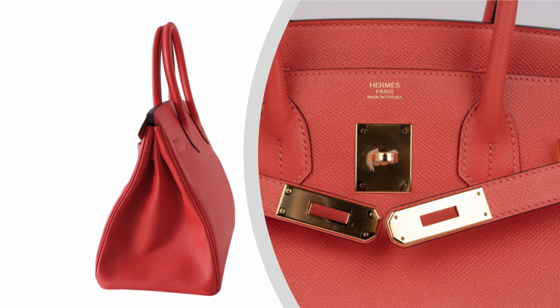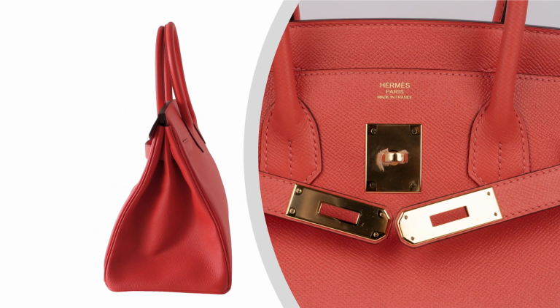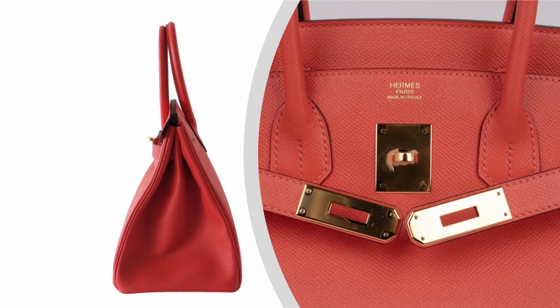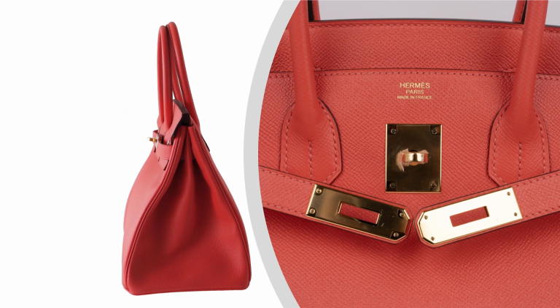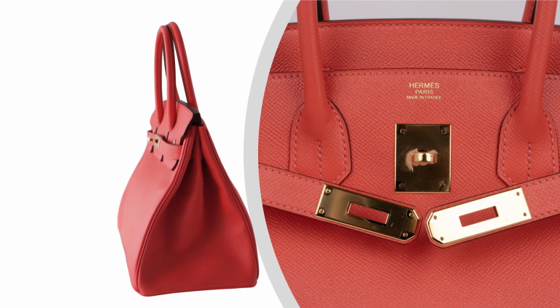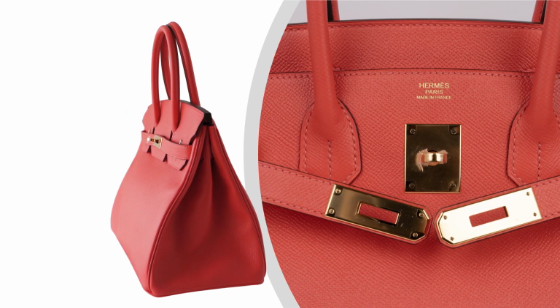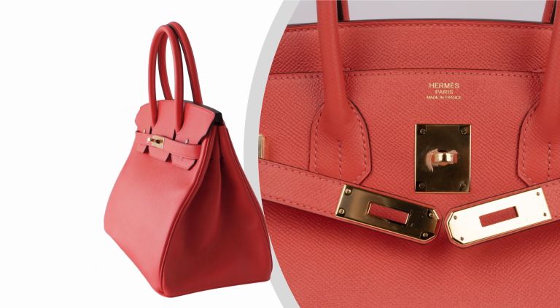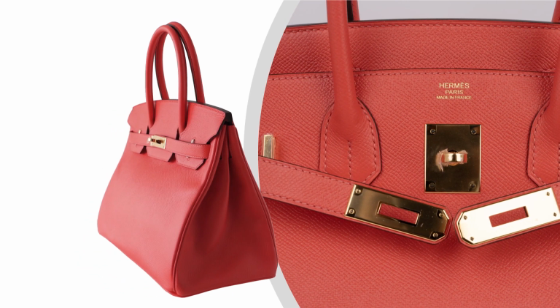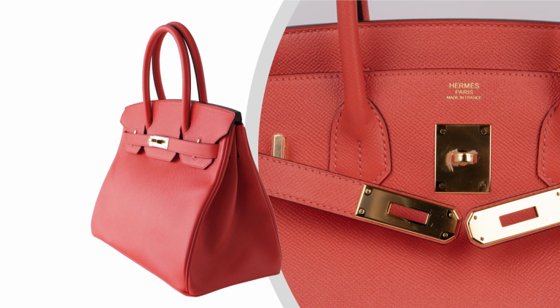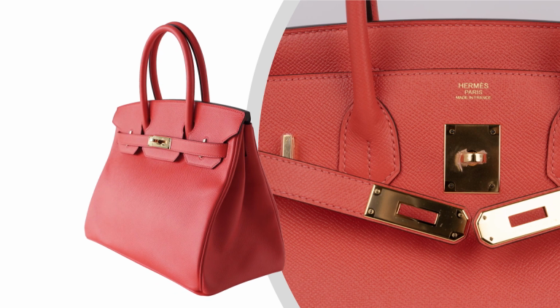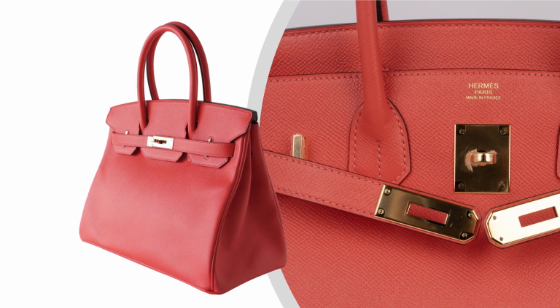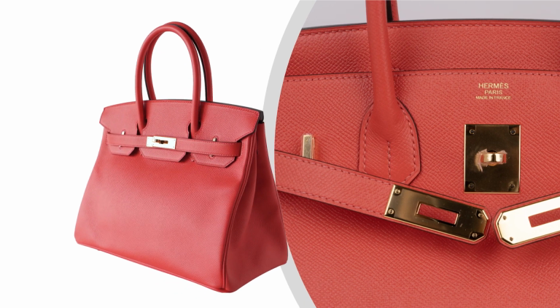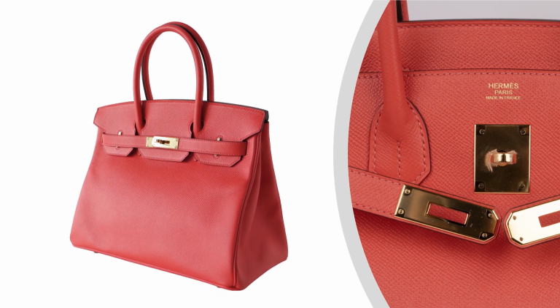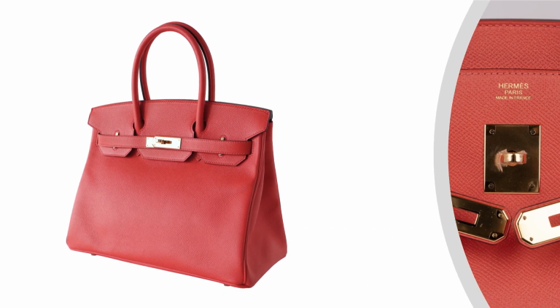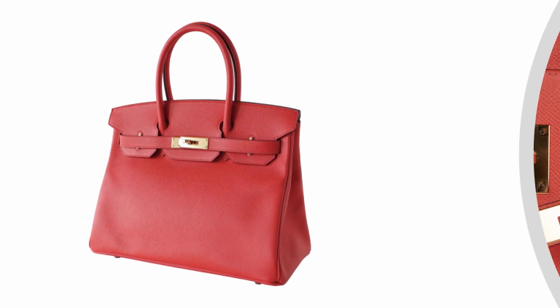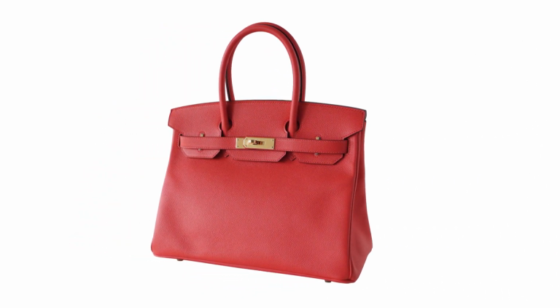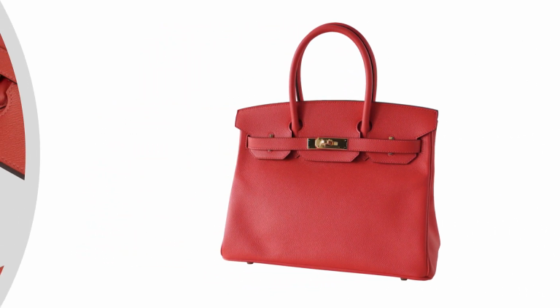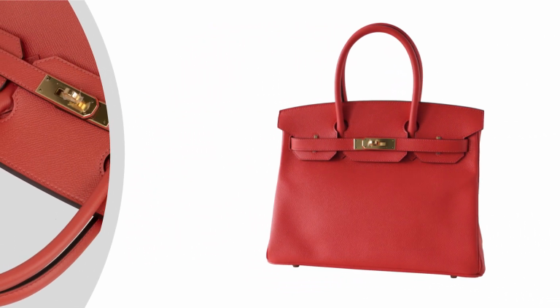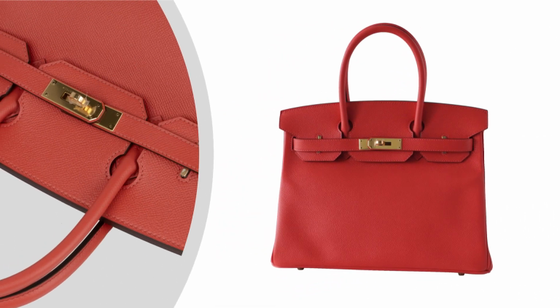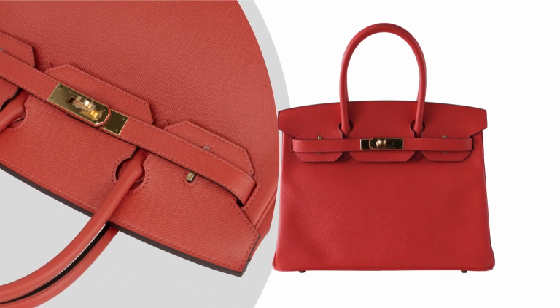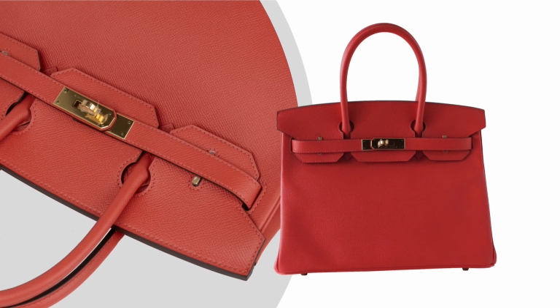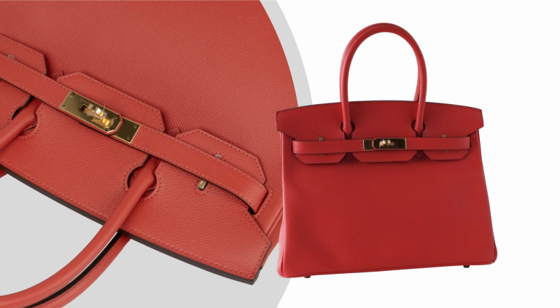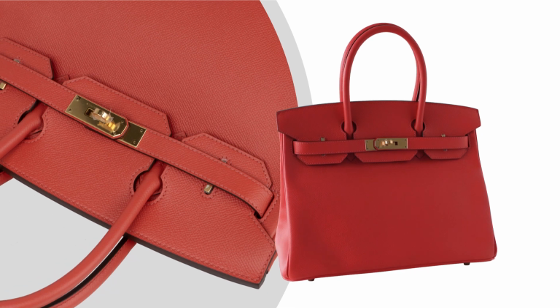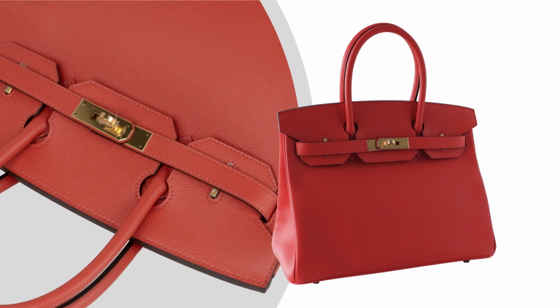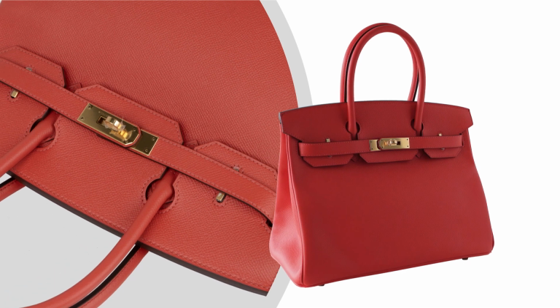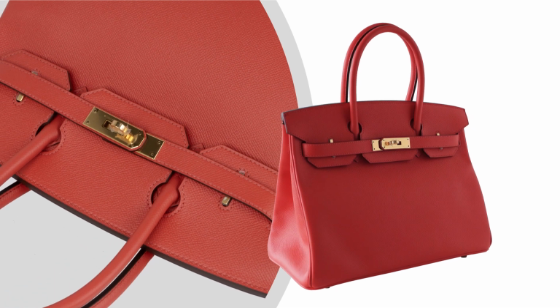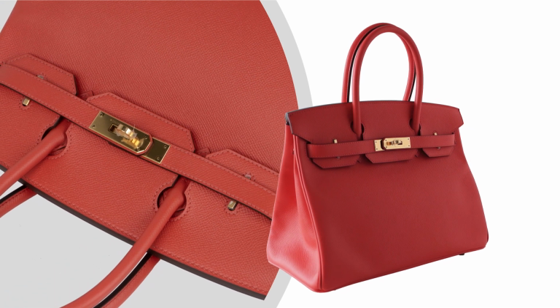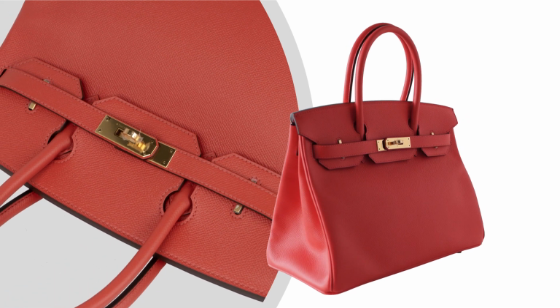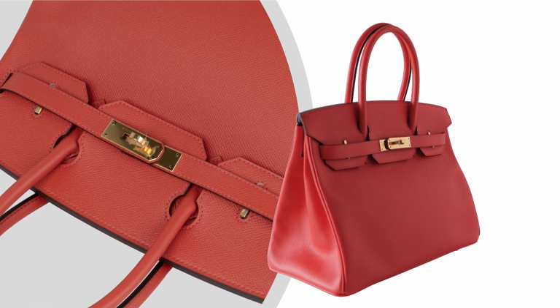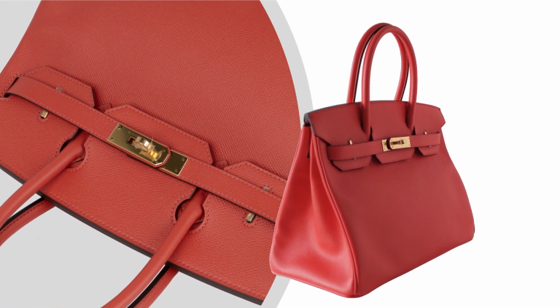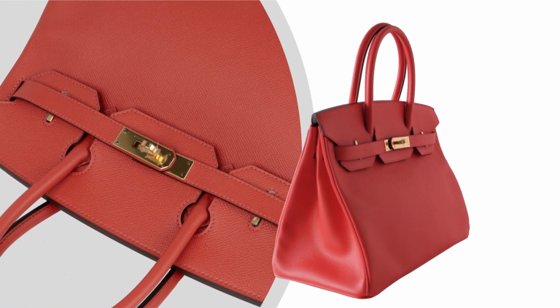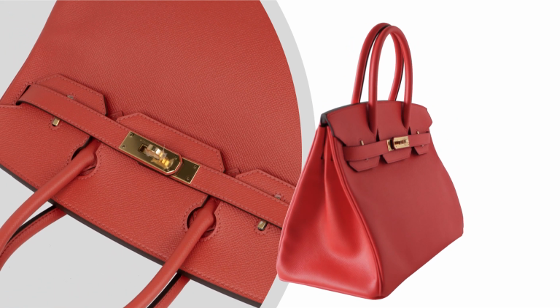Next, admire the stunning coral pink color — a blend of orange, pink, and red, reminiscent of a sunset. Adorned with gold hardware, this bag exemplifies the timeless elegance of Hermes.